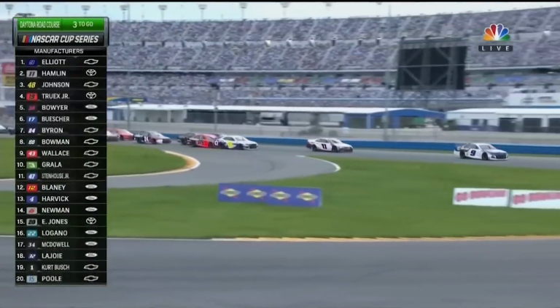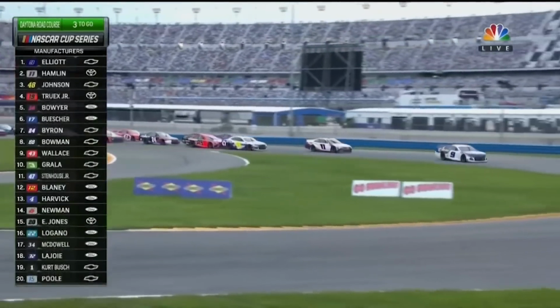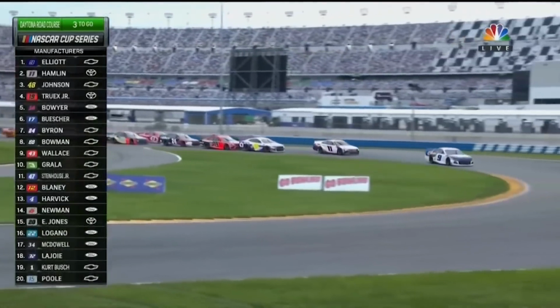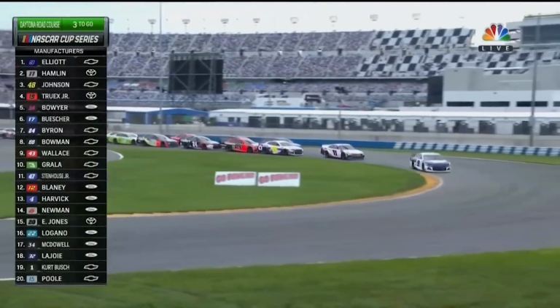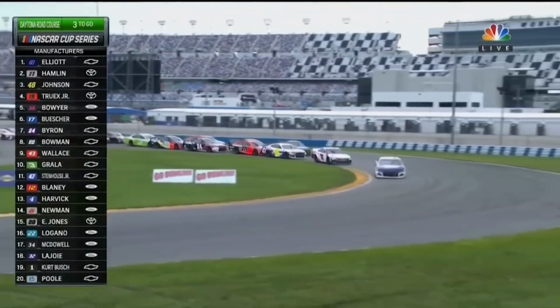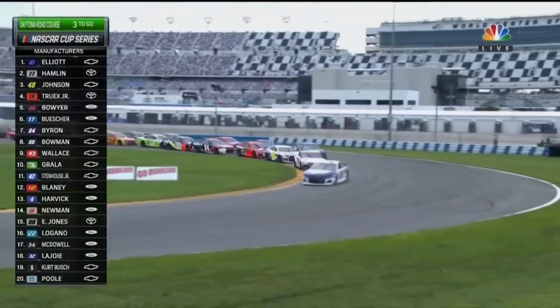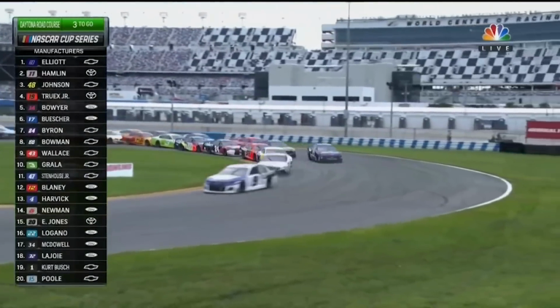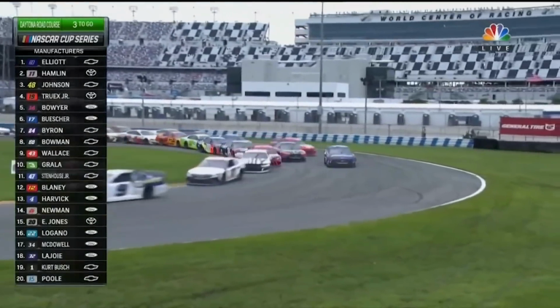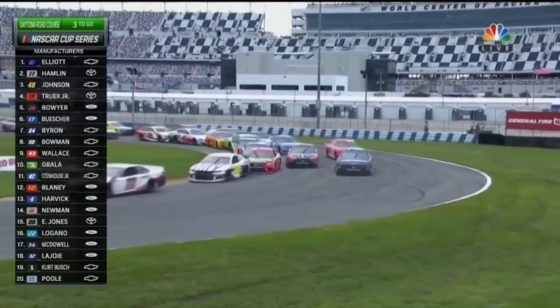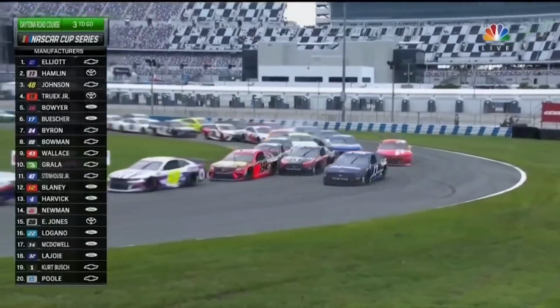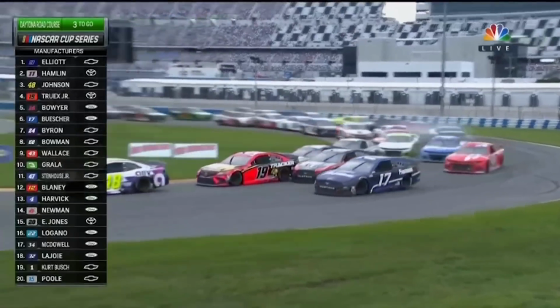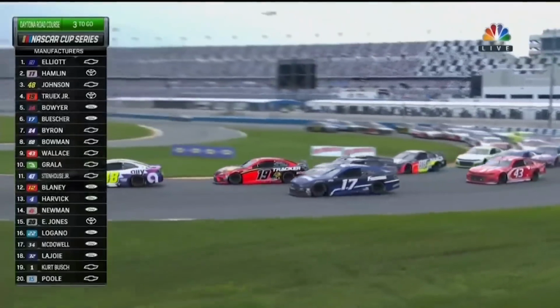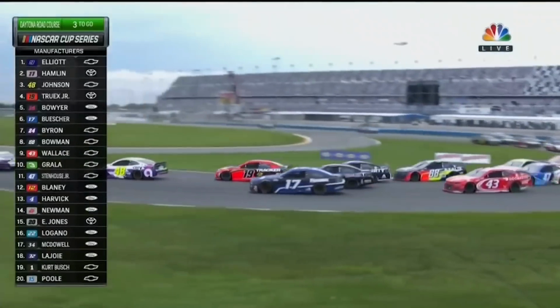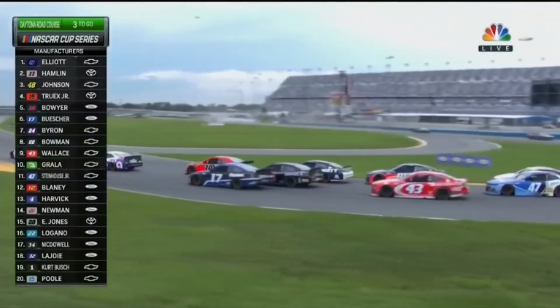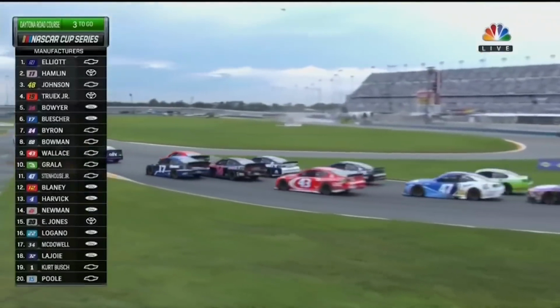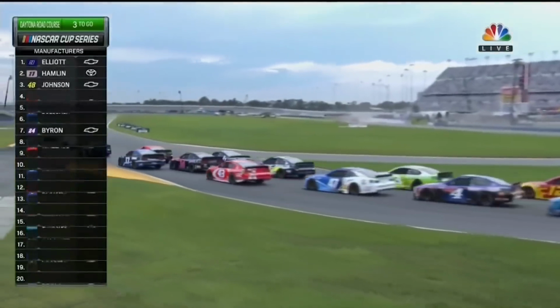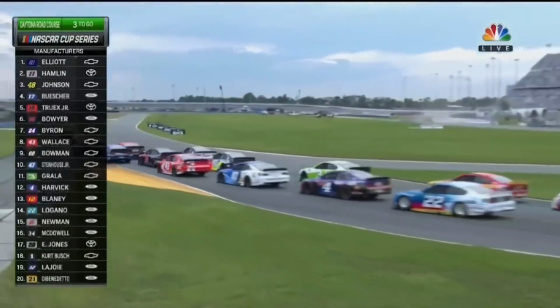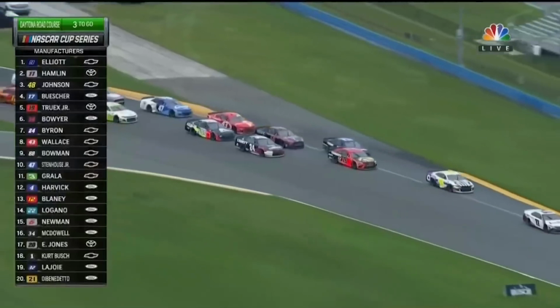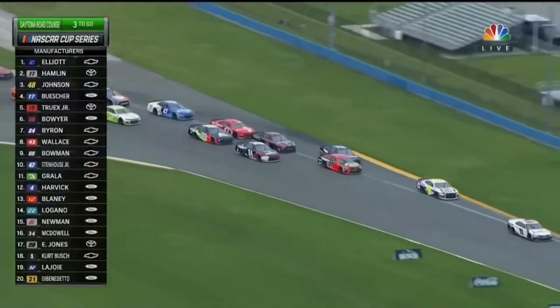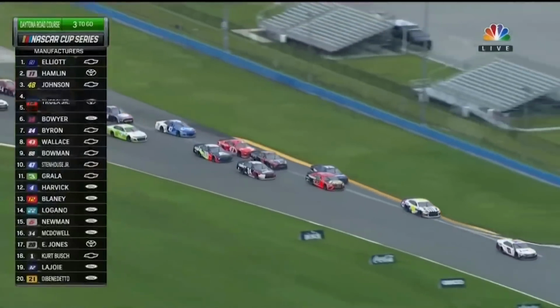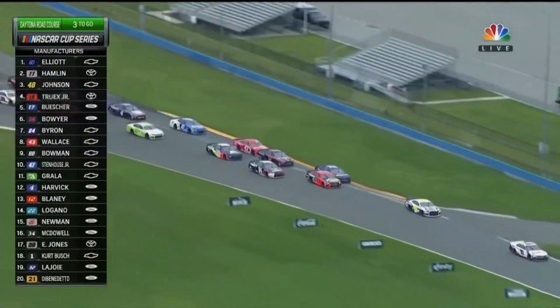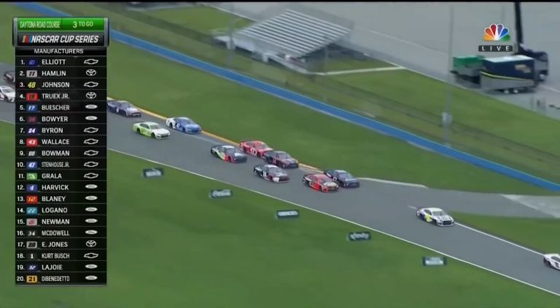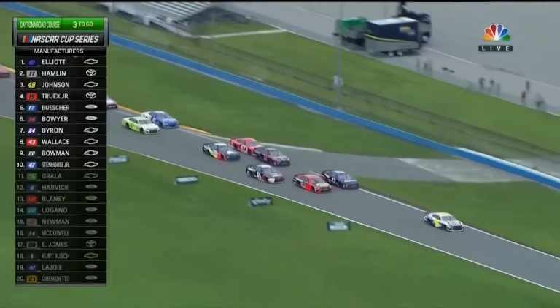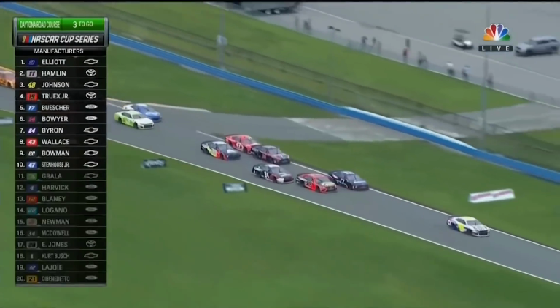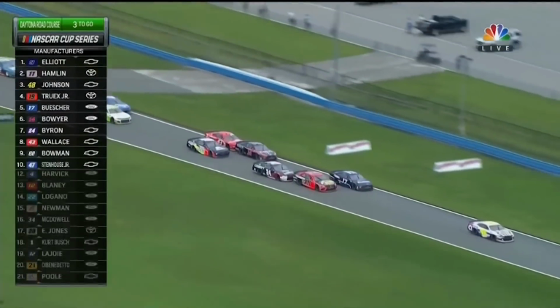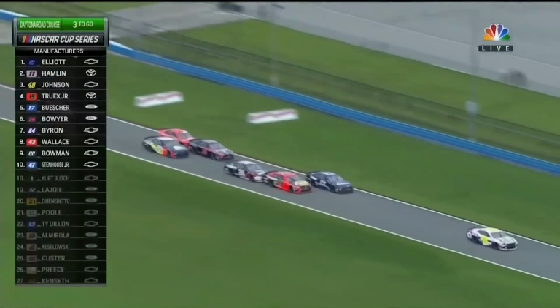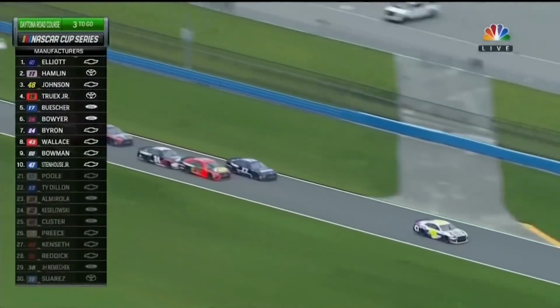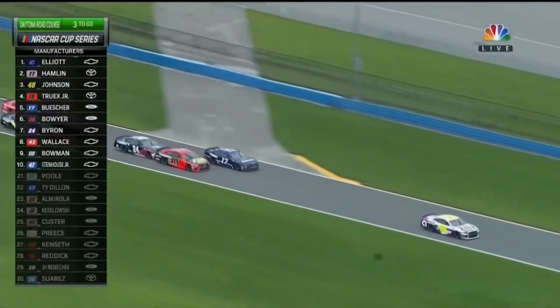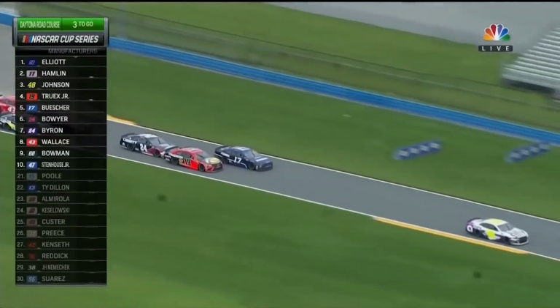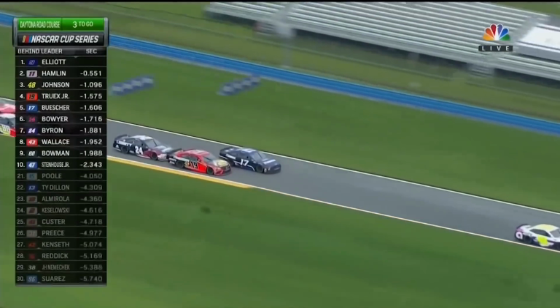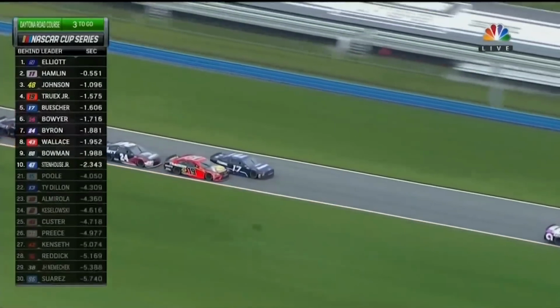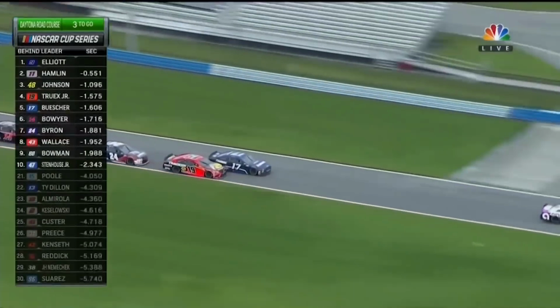Jimmy with the block. Truex had to give him a little bit of room there. Cut him a break. And Pusher in the corner, deep sliding that blue 17 car. He's on the outside of the 19 now. That was a good move. Chris Pusher all the way up to fourth.